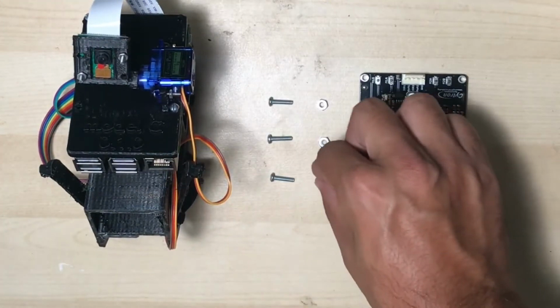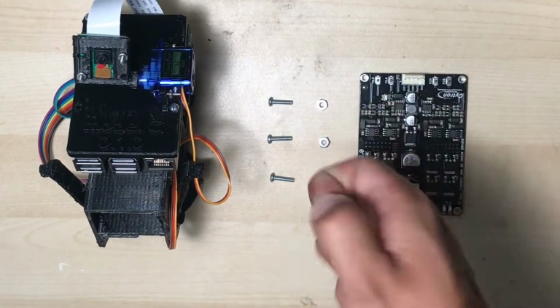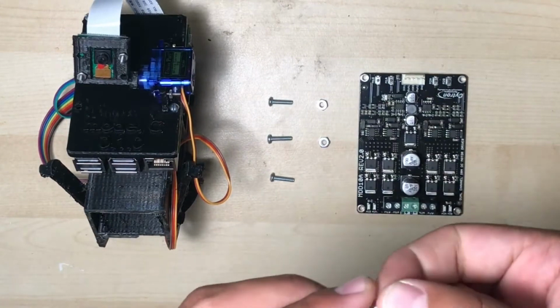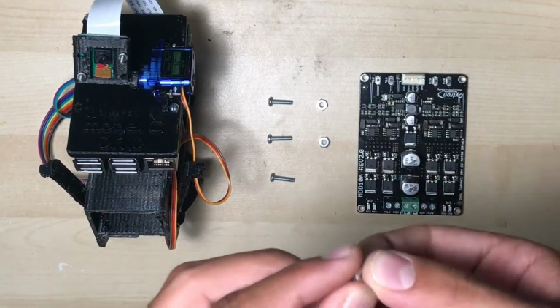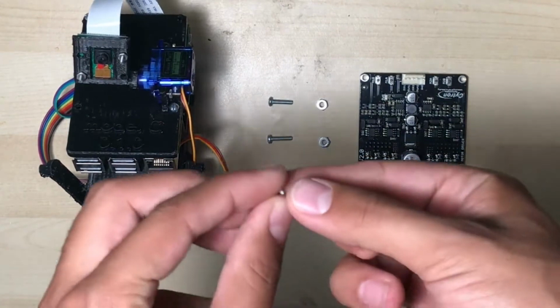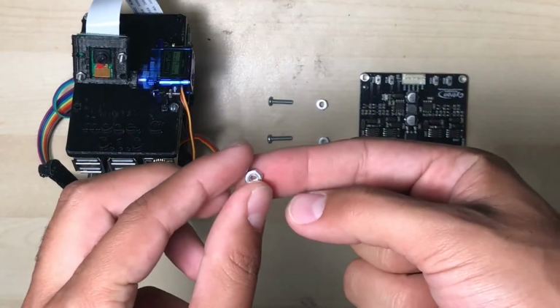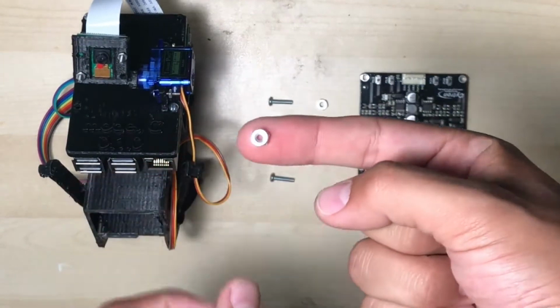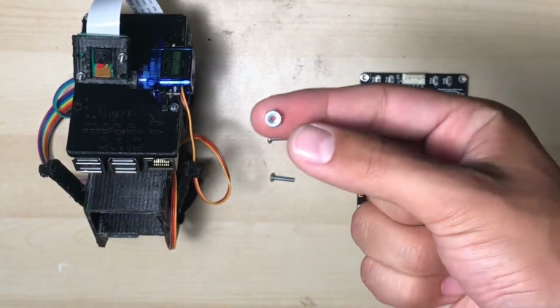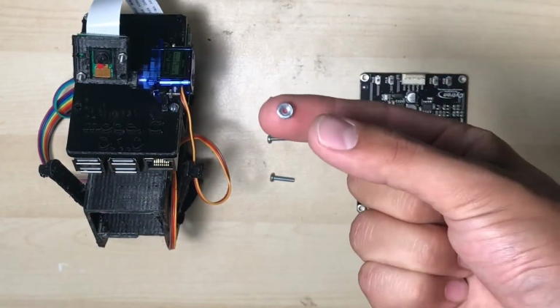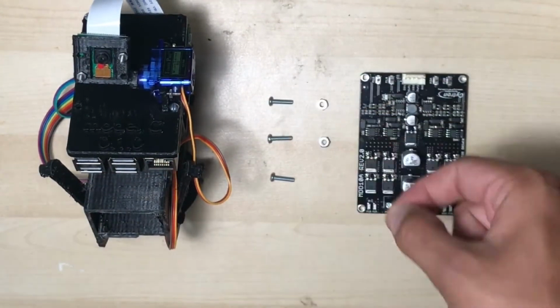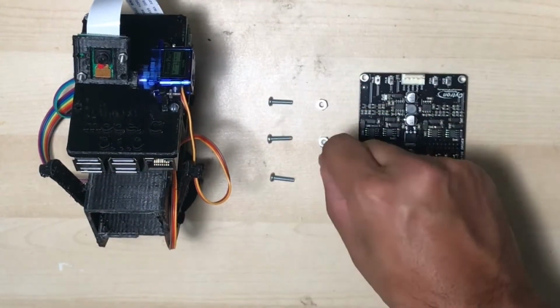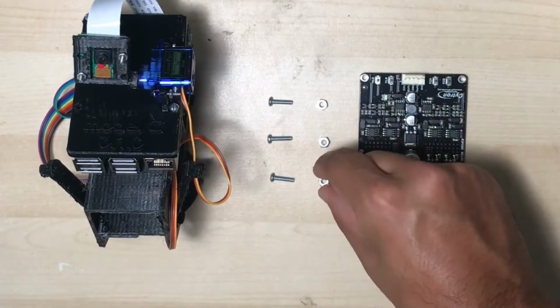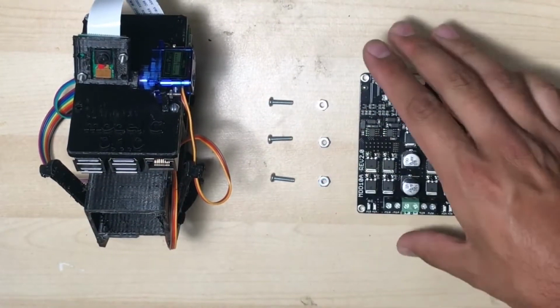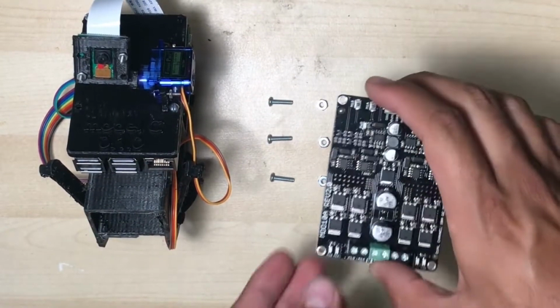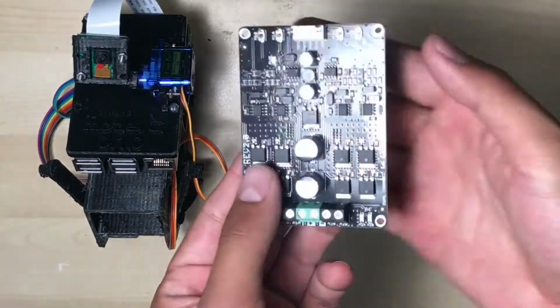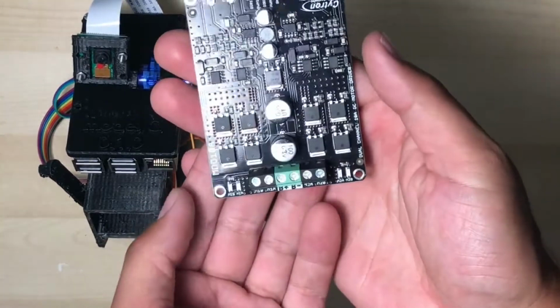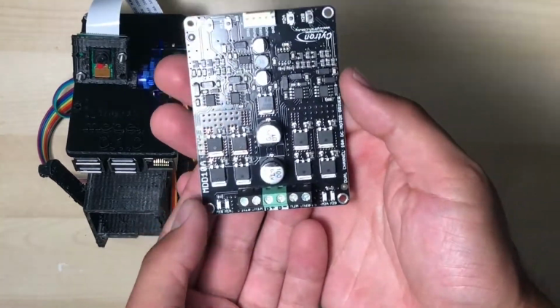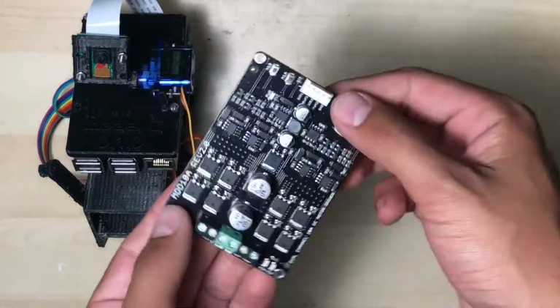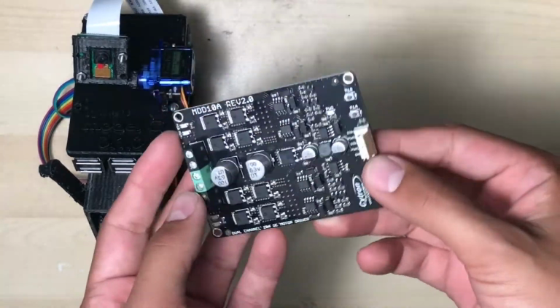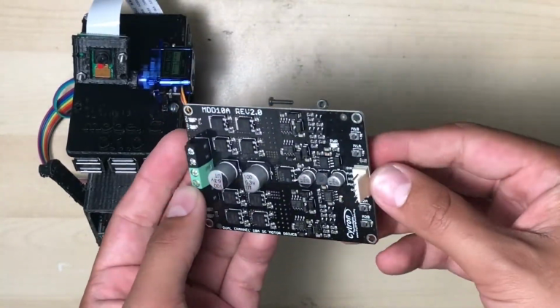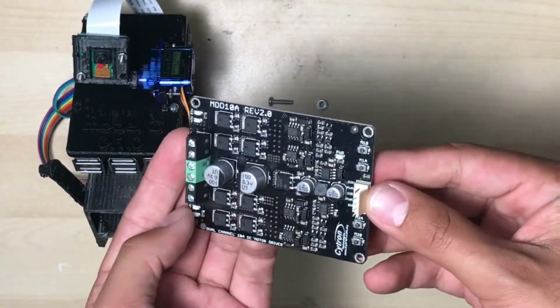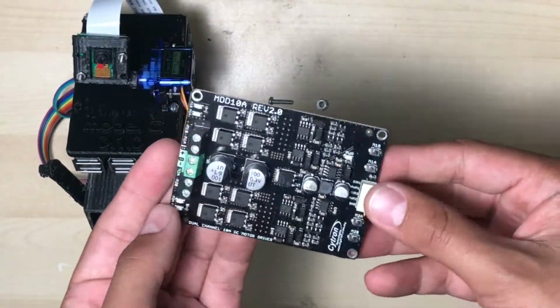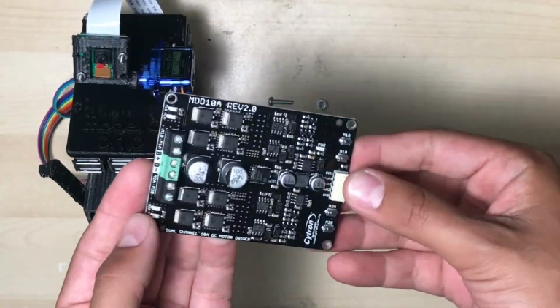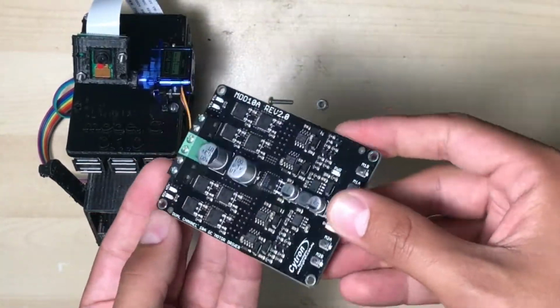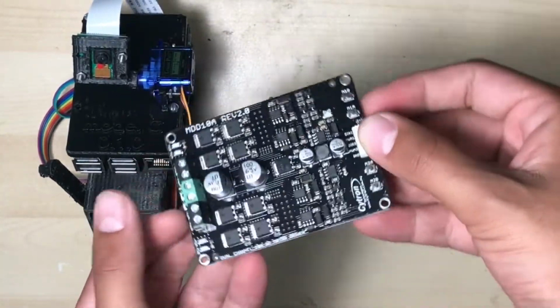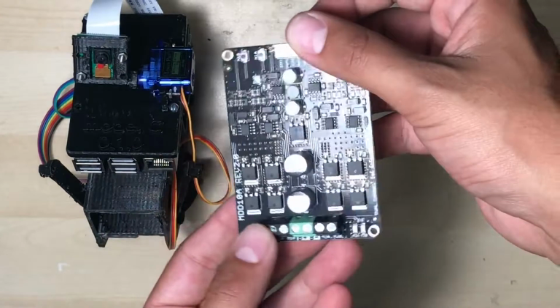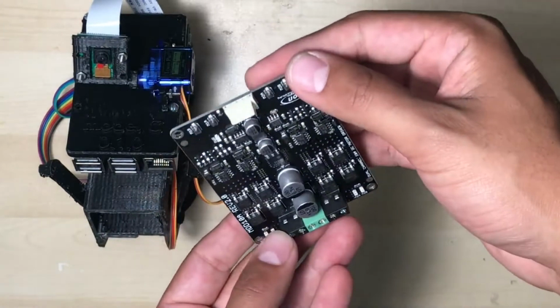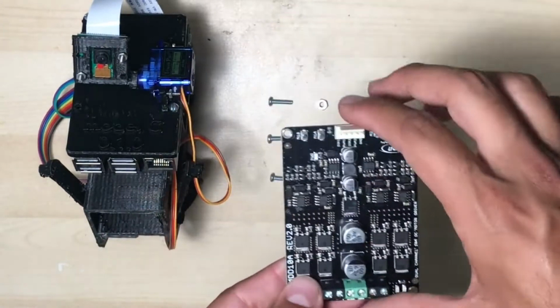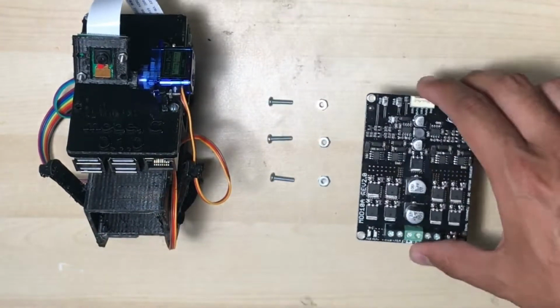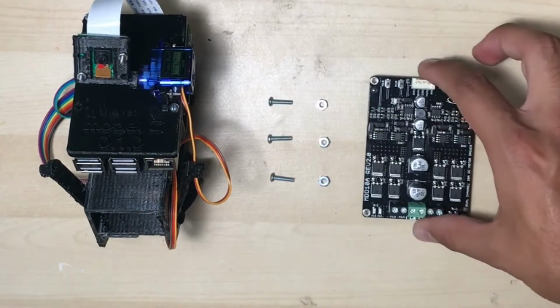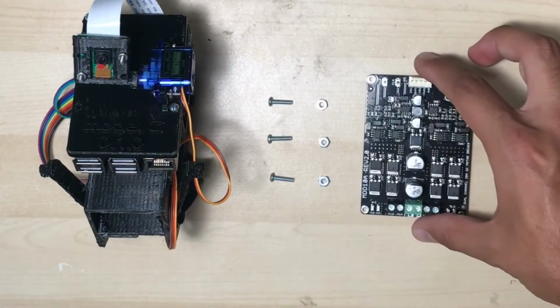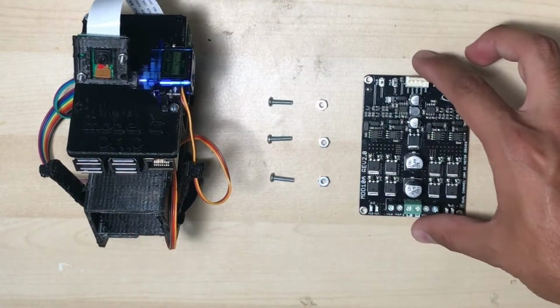You'll also want three 4-40 nuts. And just for reference, this is a Cytron 10-amp dual-channel reversible motor driver. They're really cool, really reliable, and we get ours from Robot Shop.